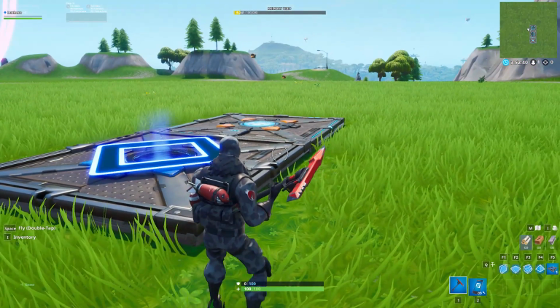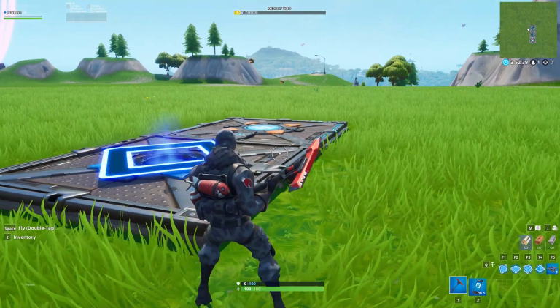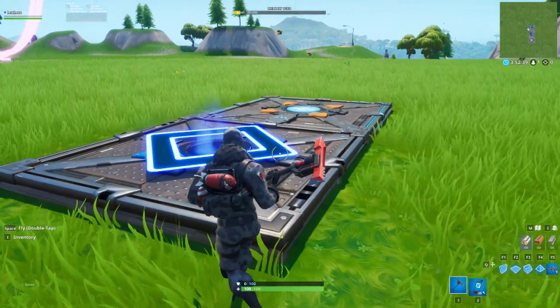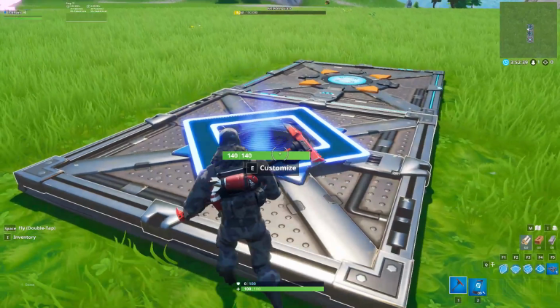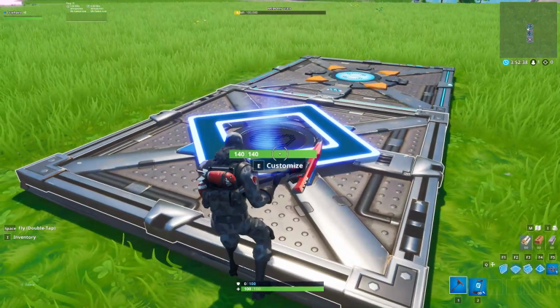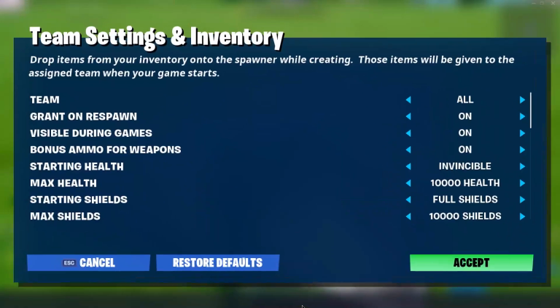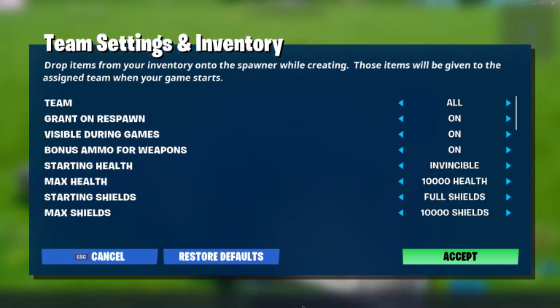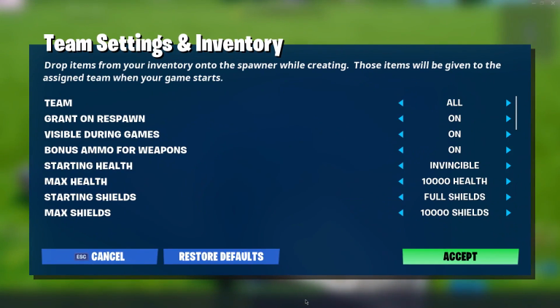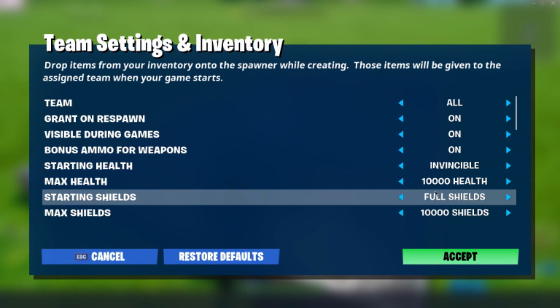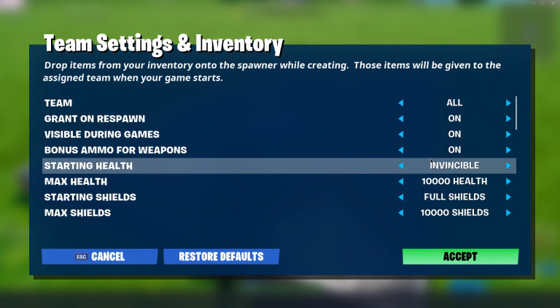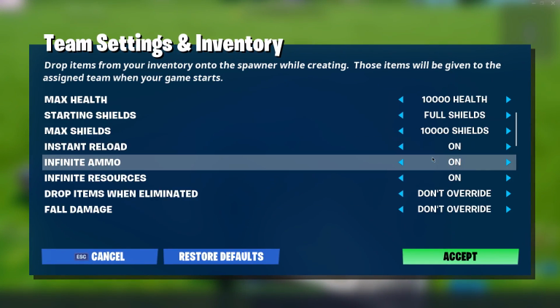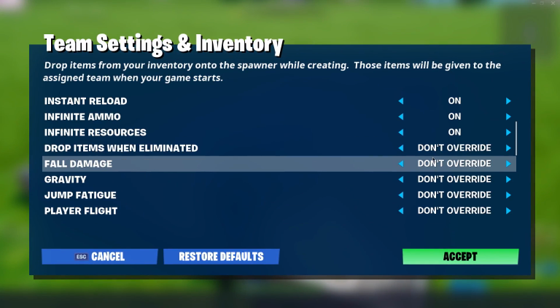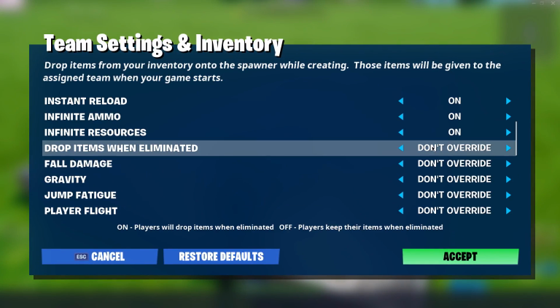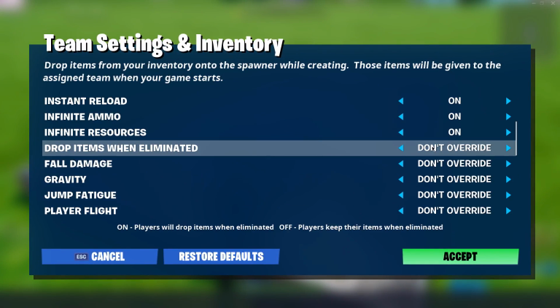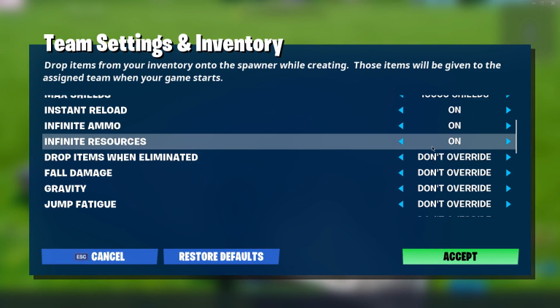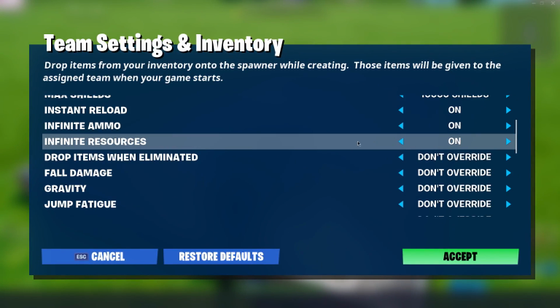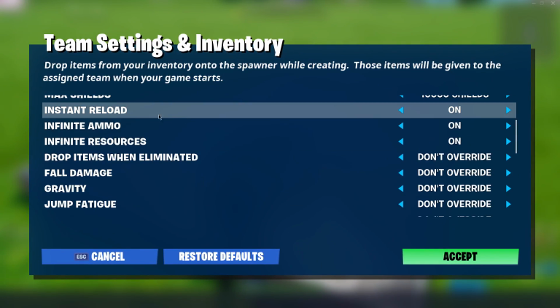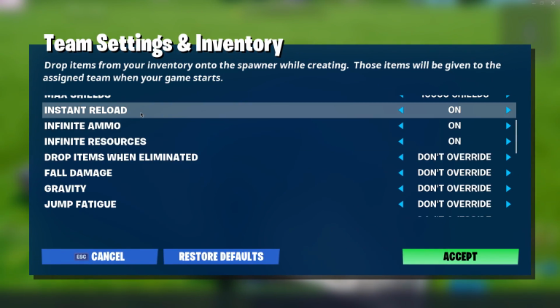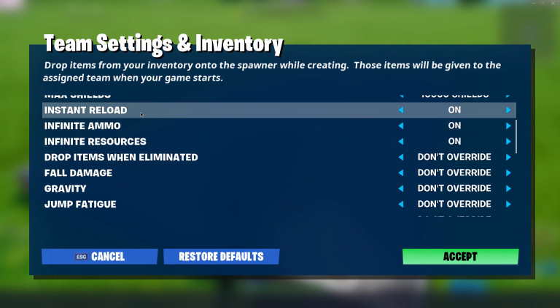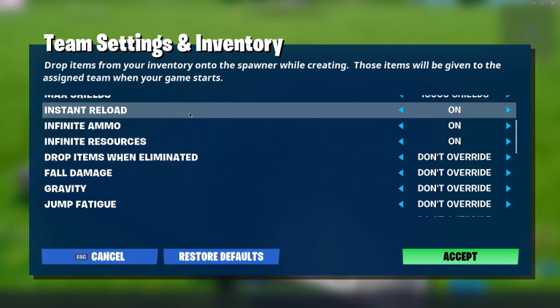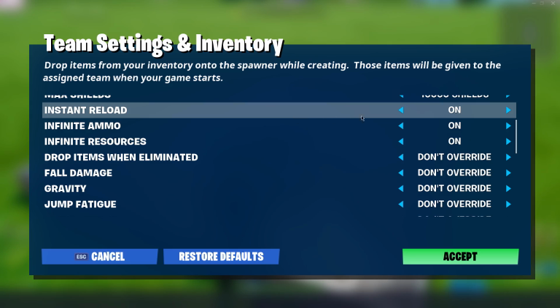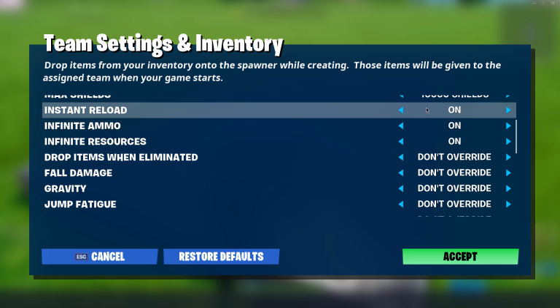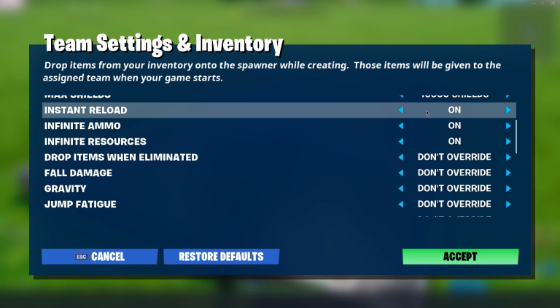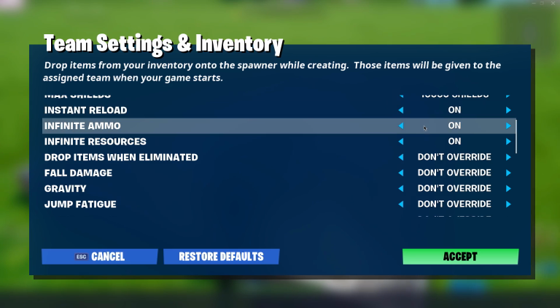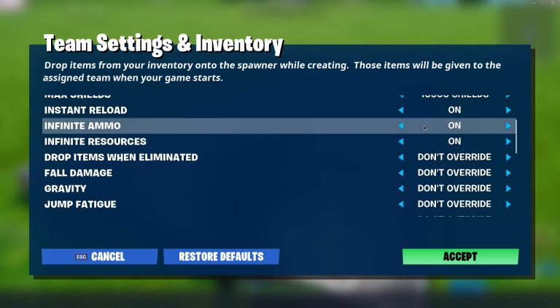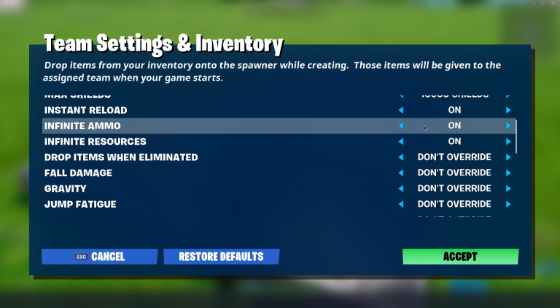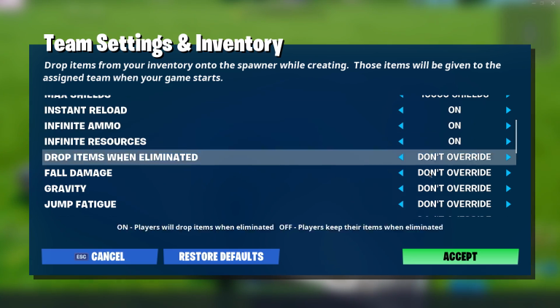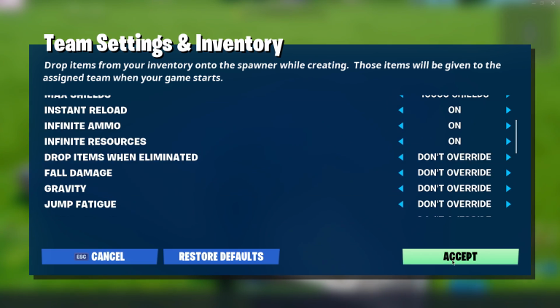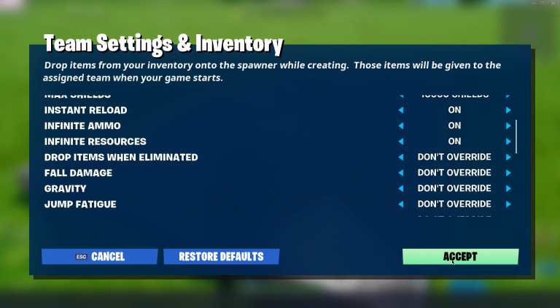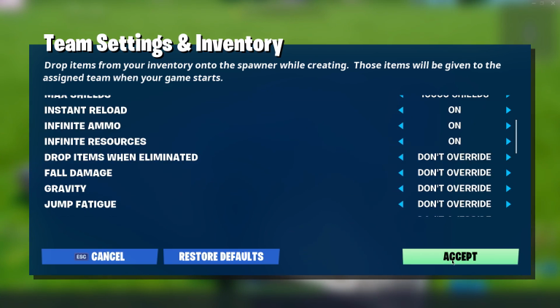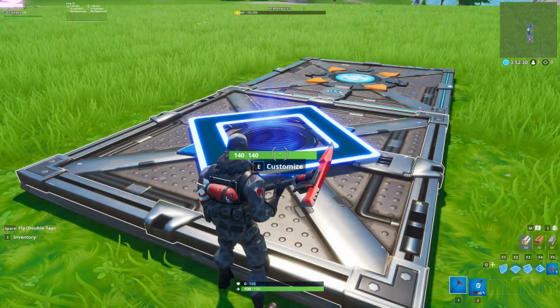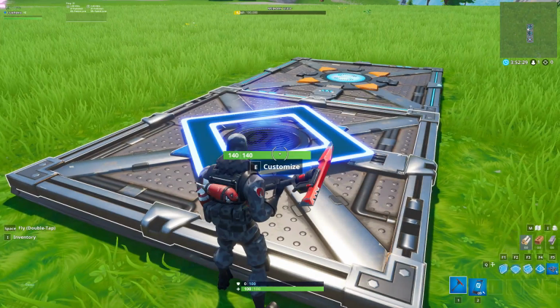After placing it, select to customize it to open up the settings. Here, set the Instant Reload and Infinite Ammo options to on and accept your changes.